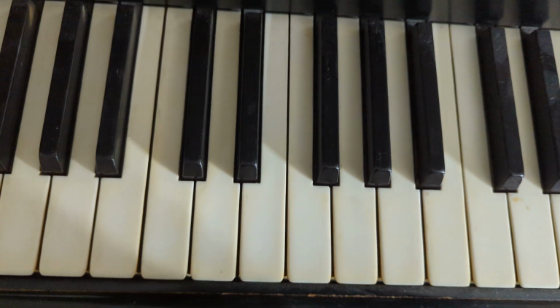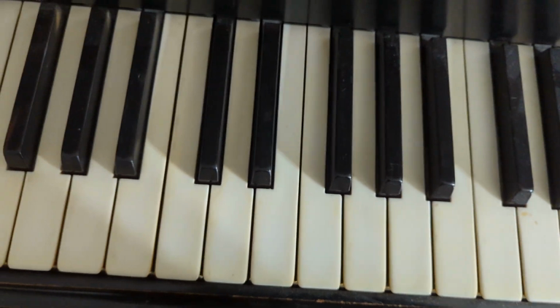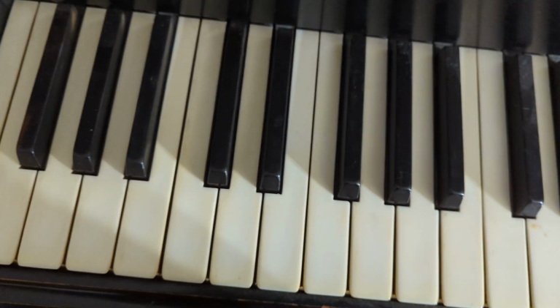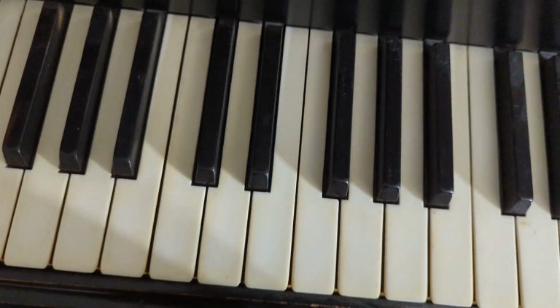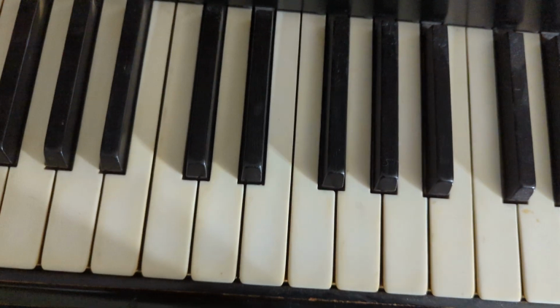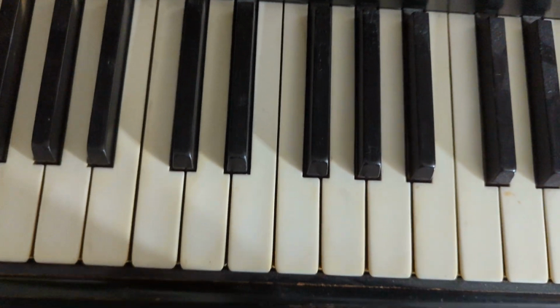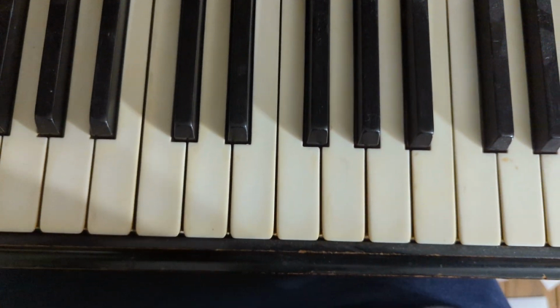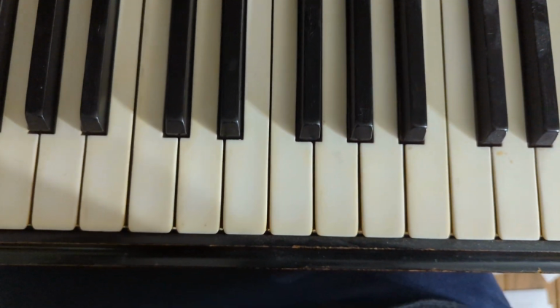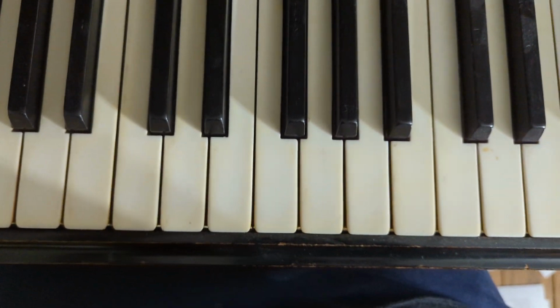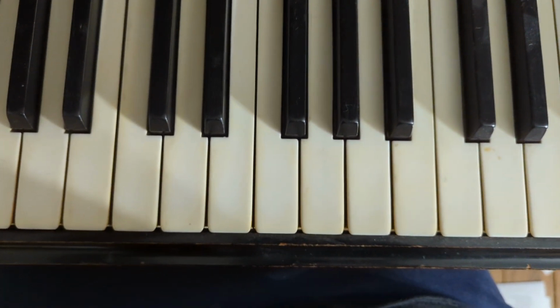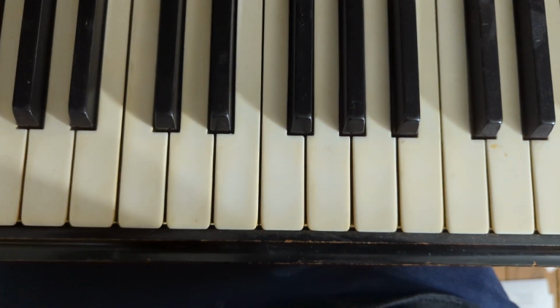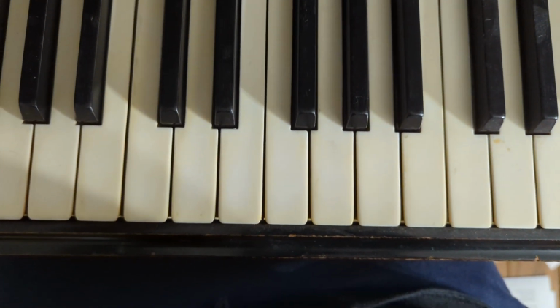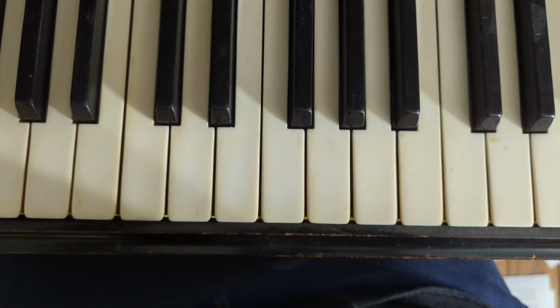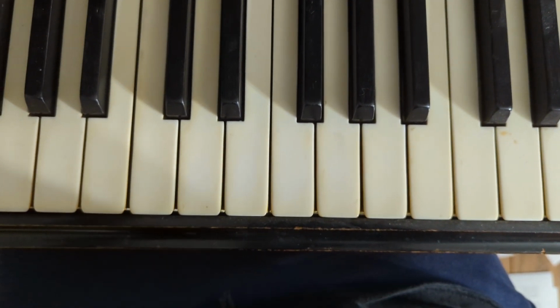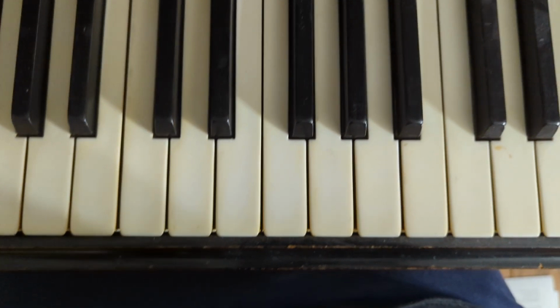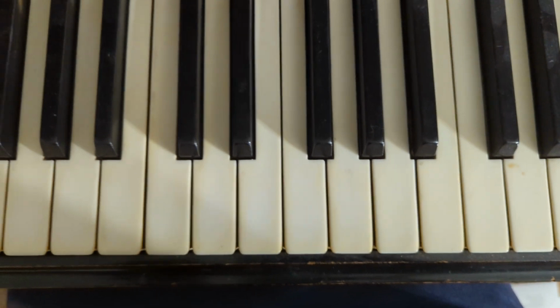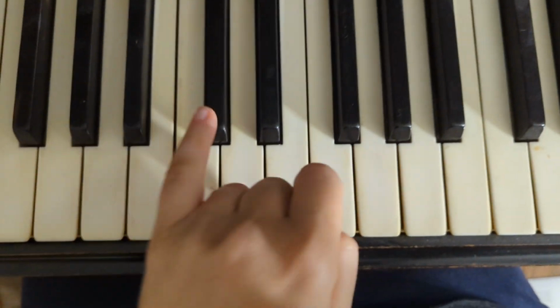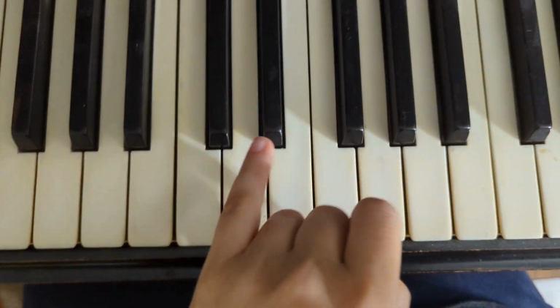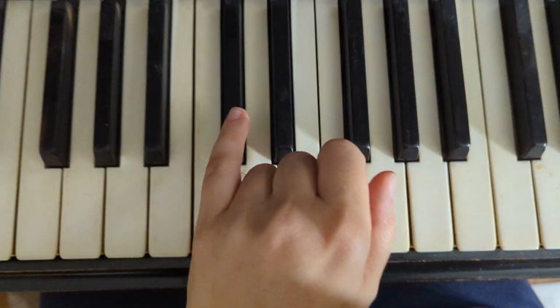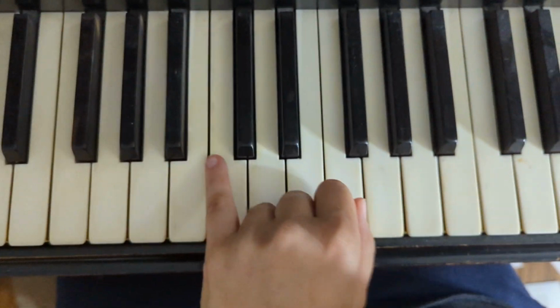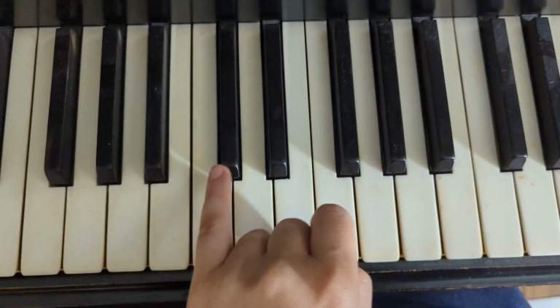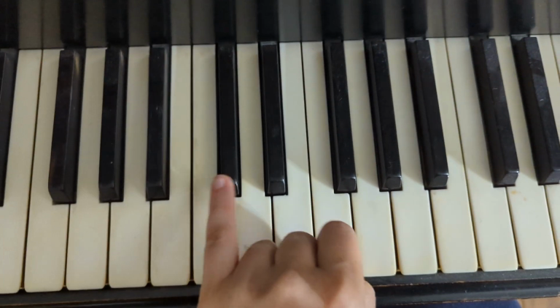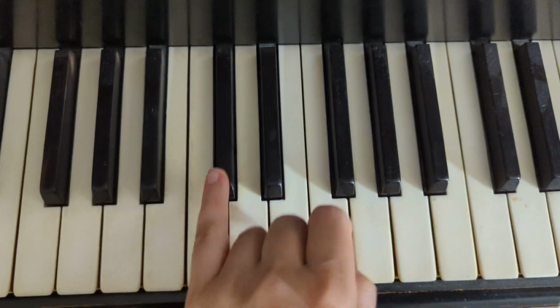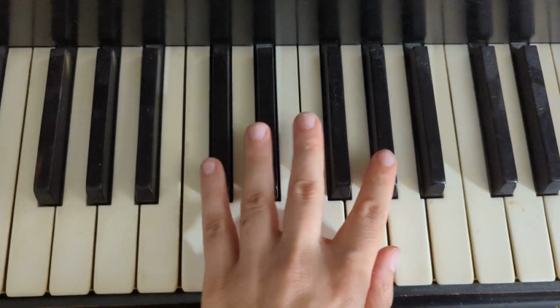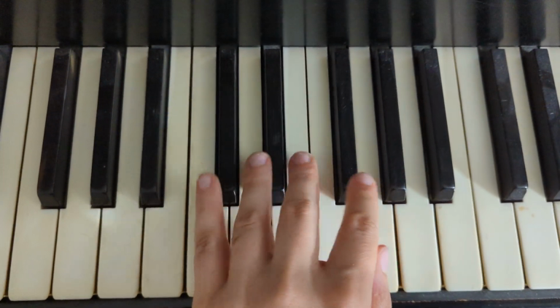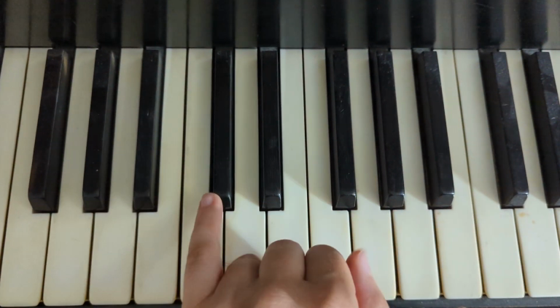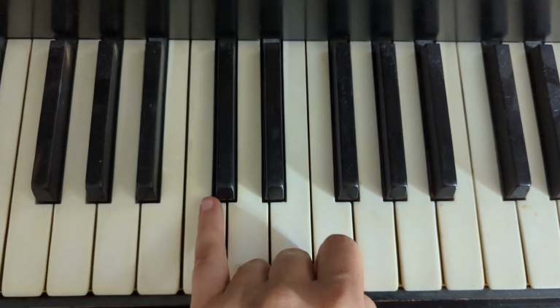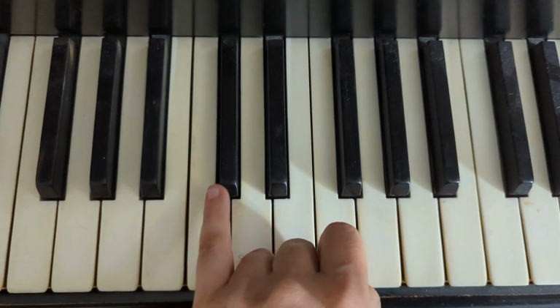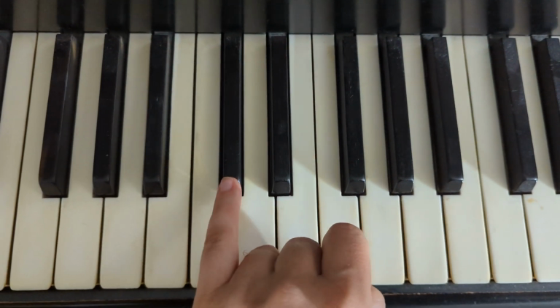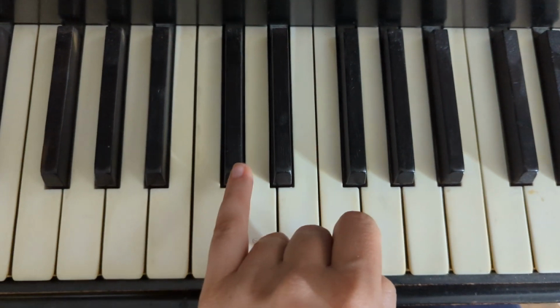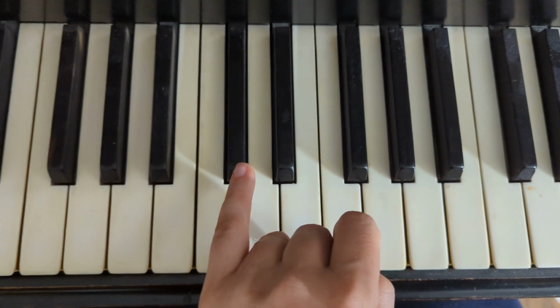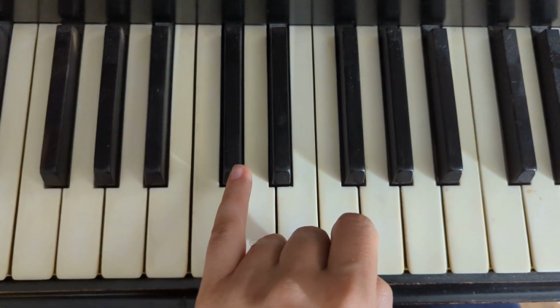This is a playthrough of Twinkle A left hand. I'm going to play it first up high where most students learn it, and then I'm going to play it in its own spot secondly.